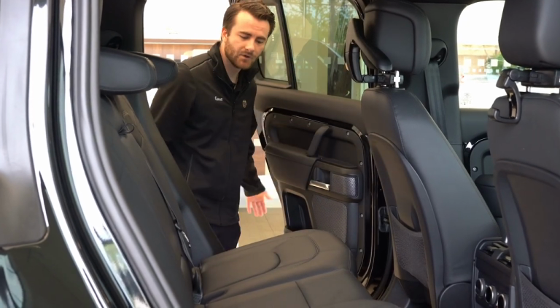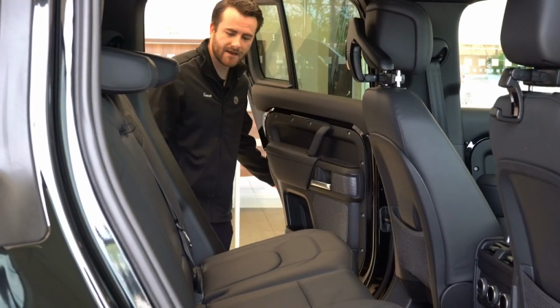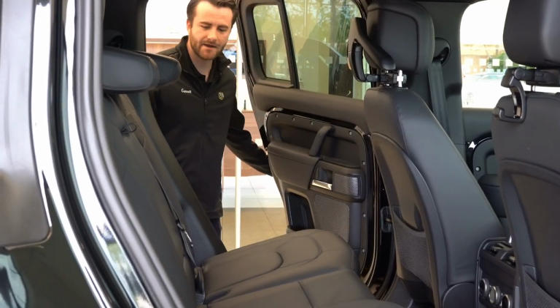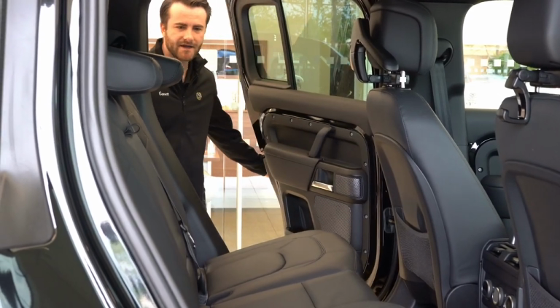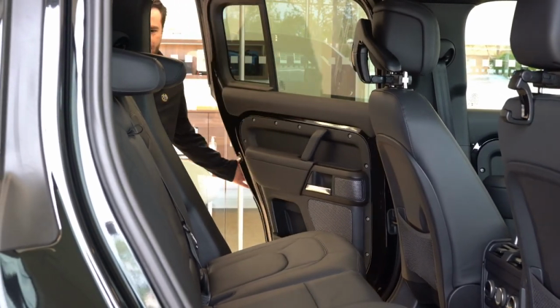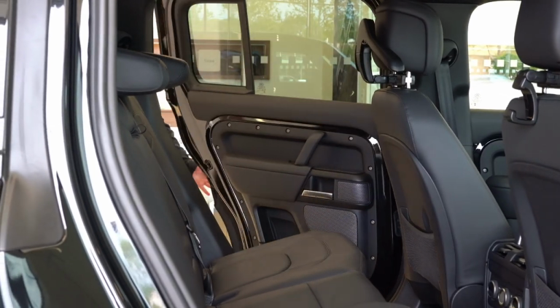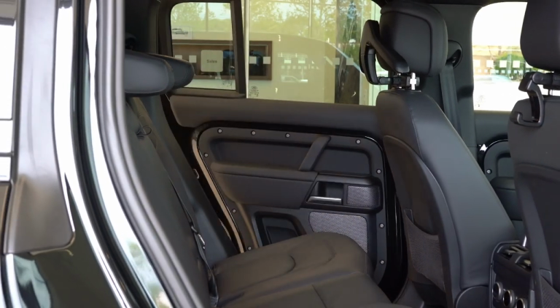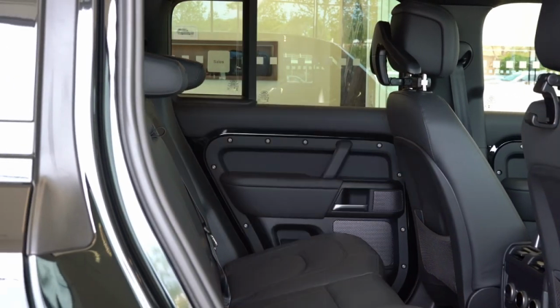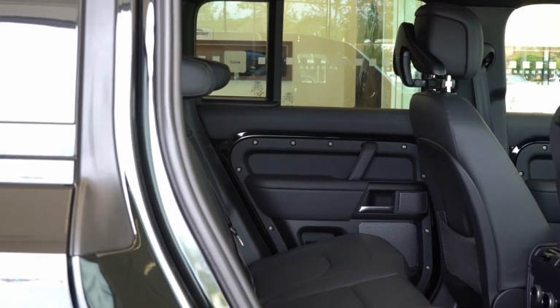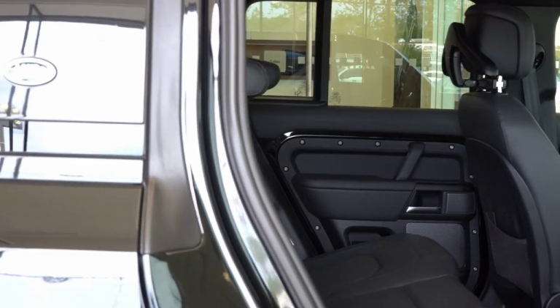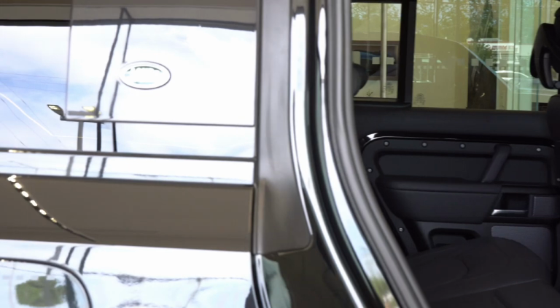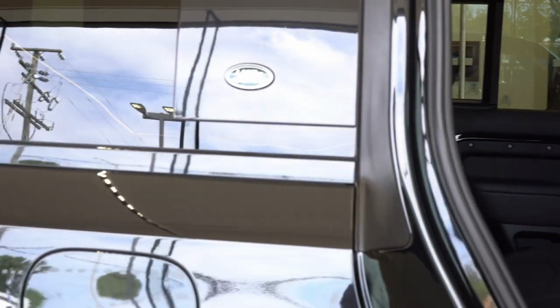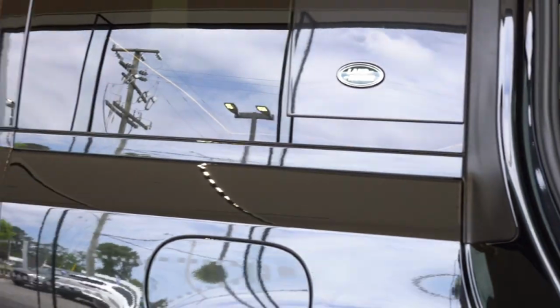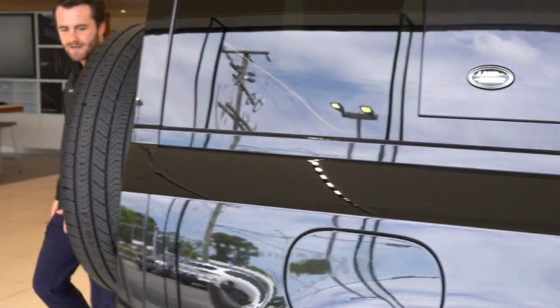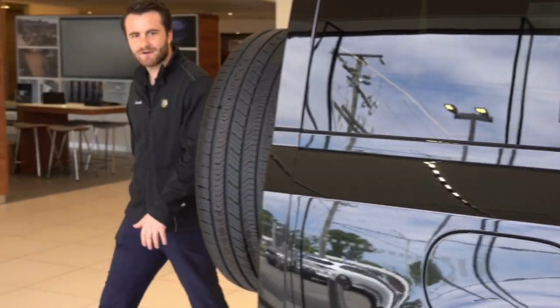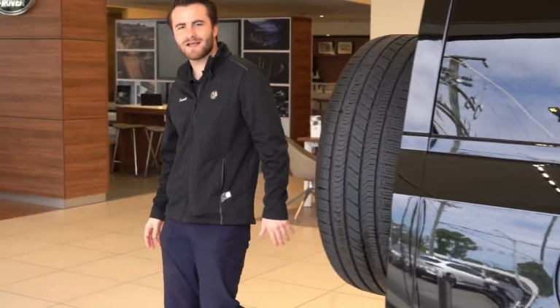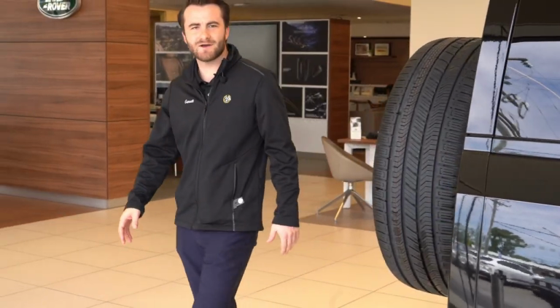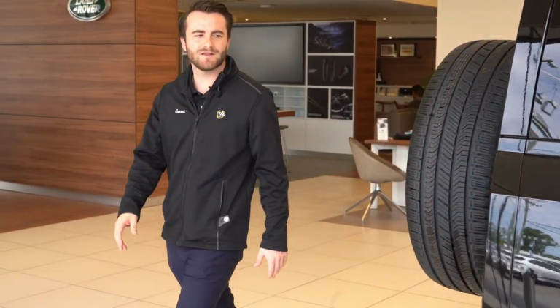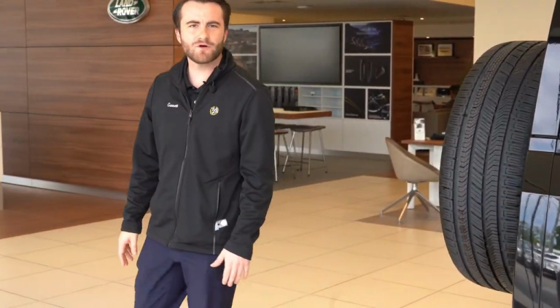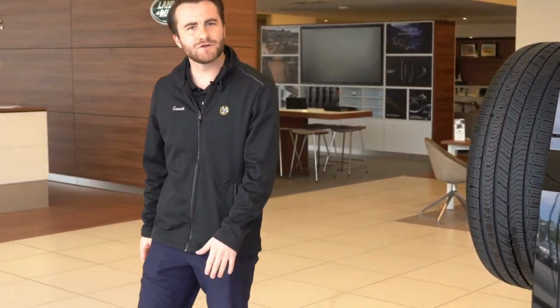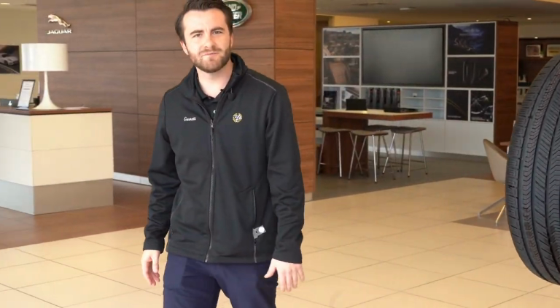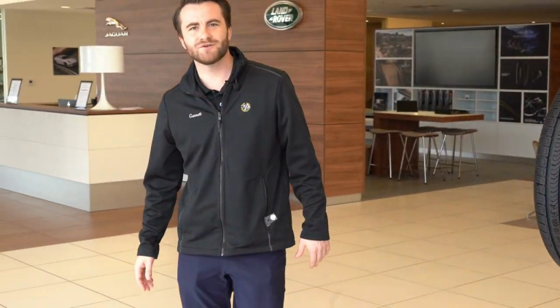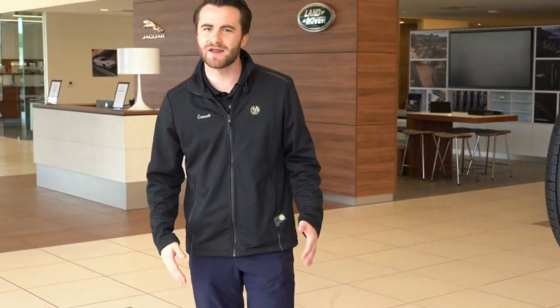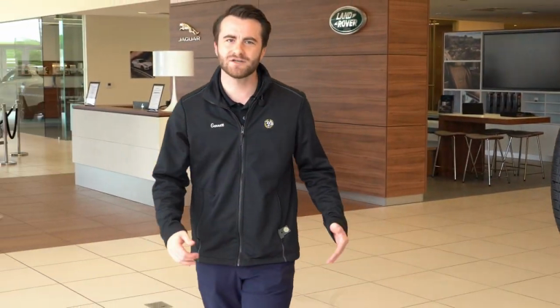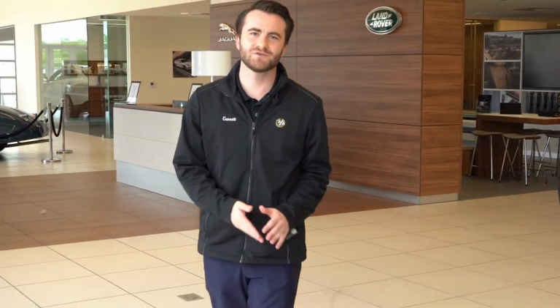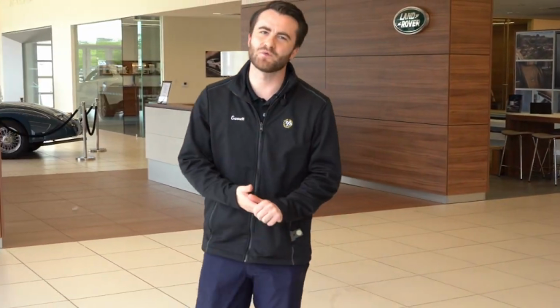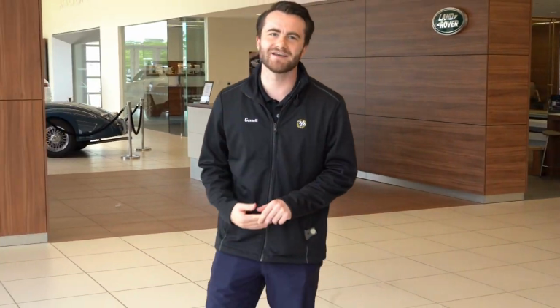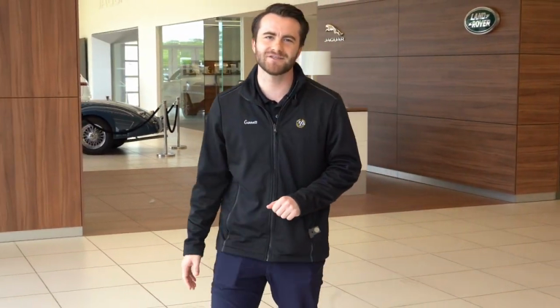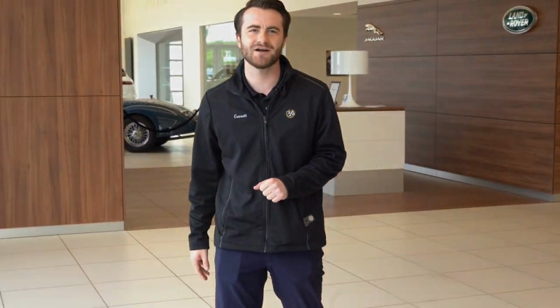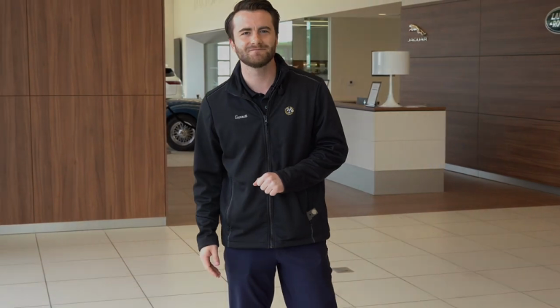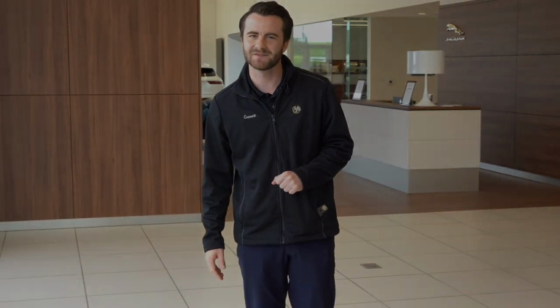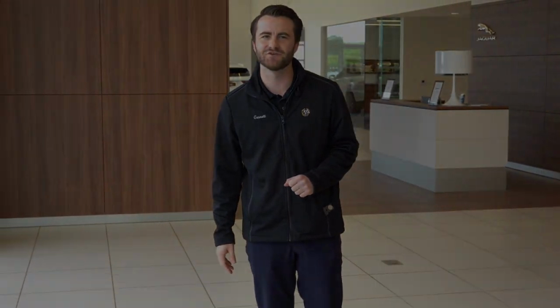Once again, my name is Garrett. Come see us here at Checkered Flag Jaguar Land Rover Virginia Beach with any questions or if you want to take it for a test drive. See you soon.